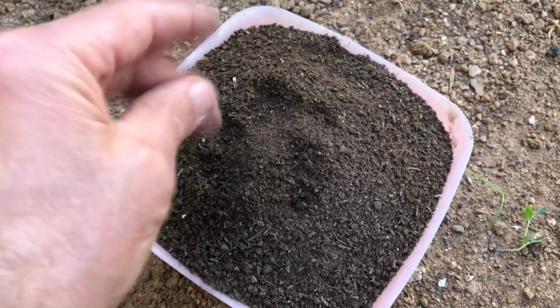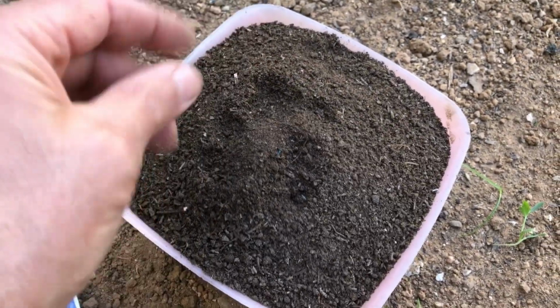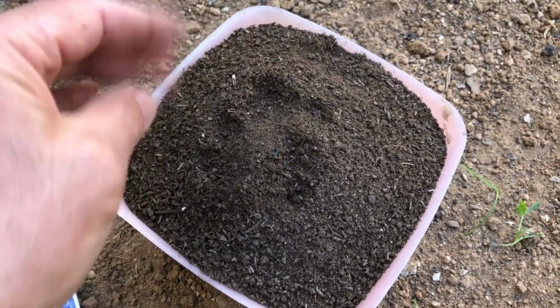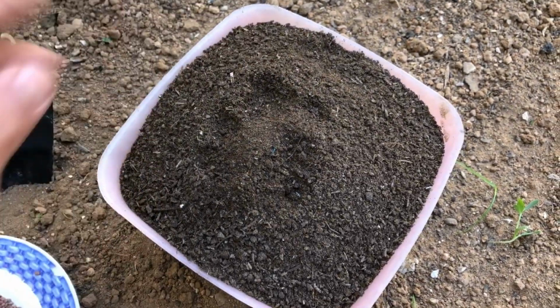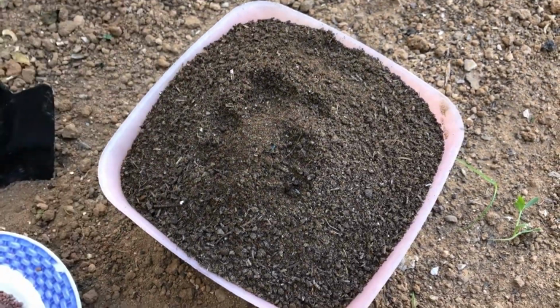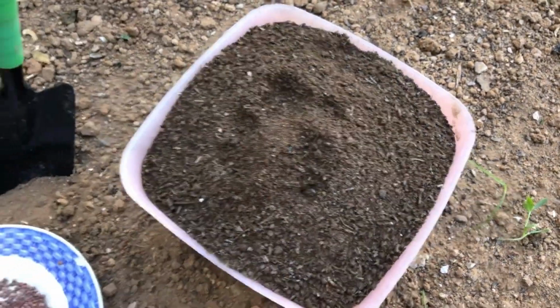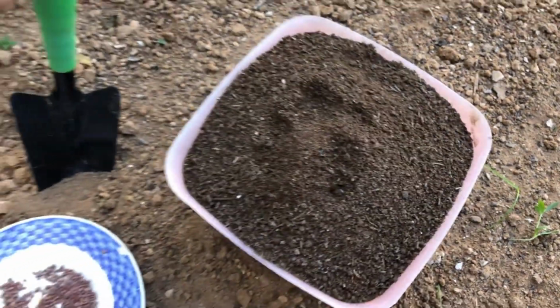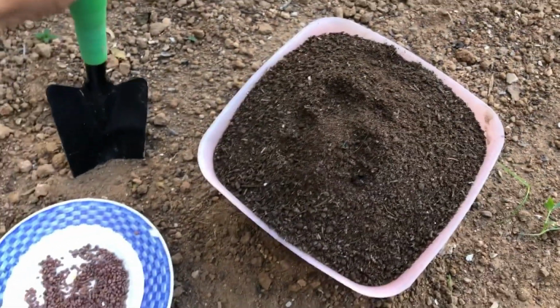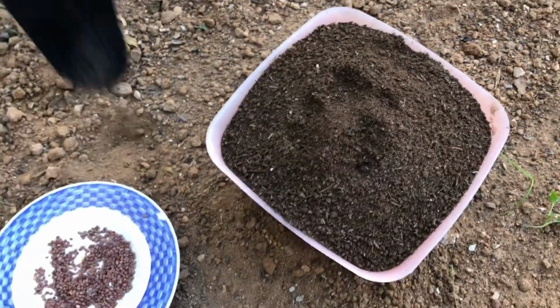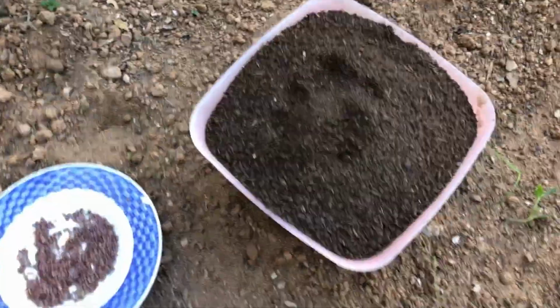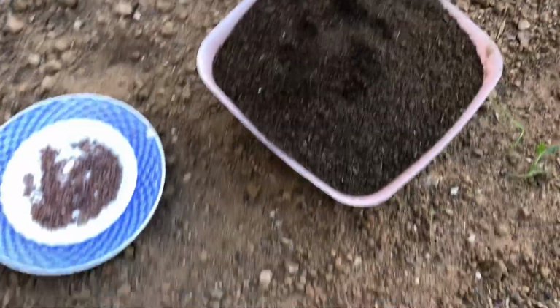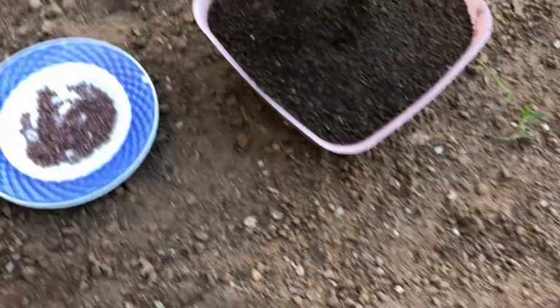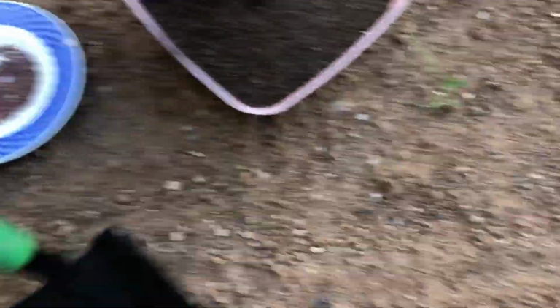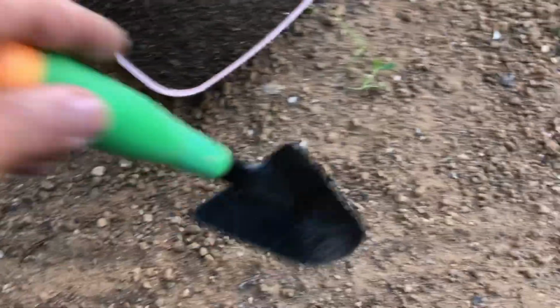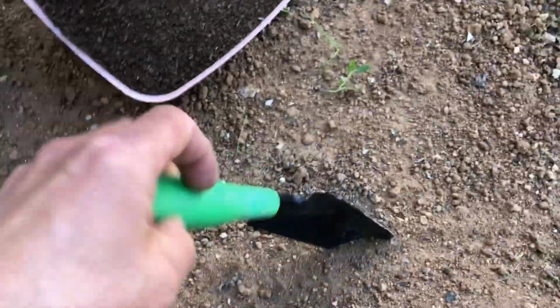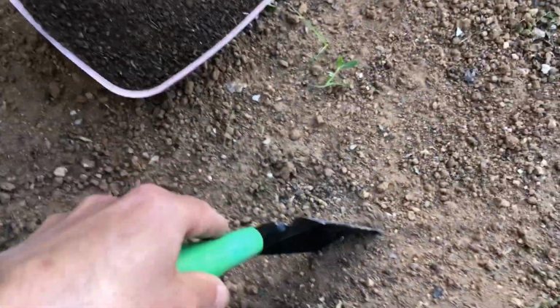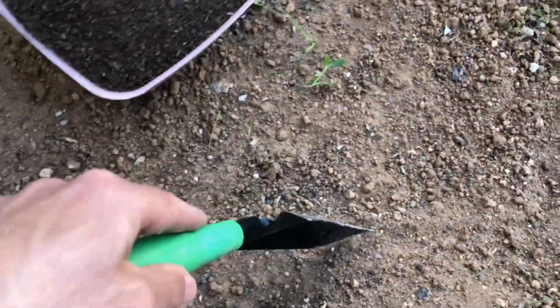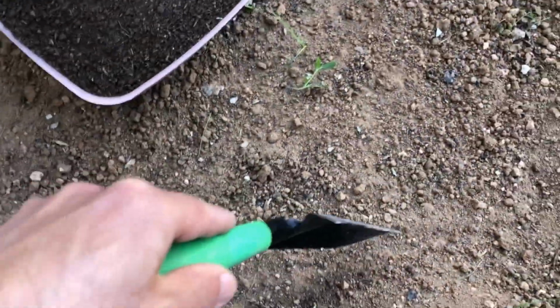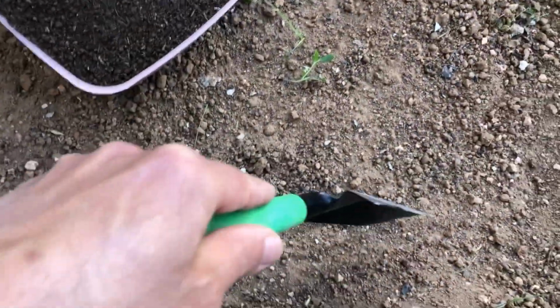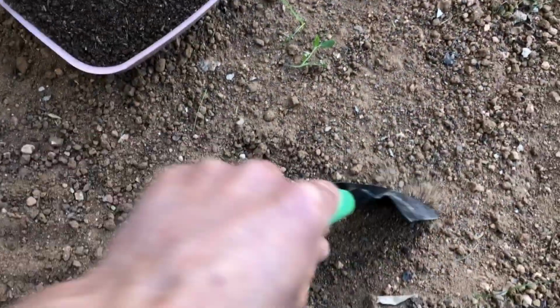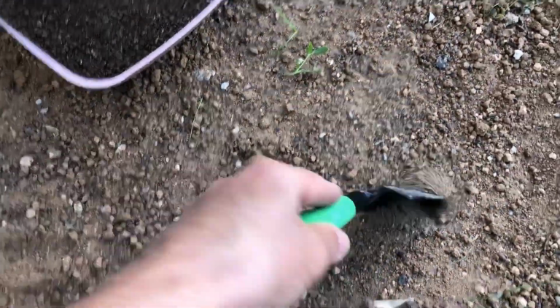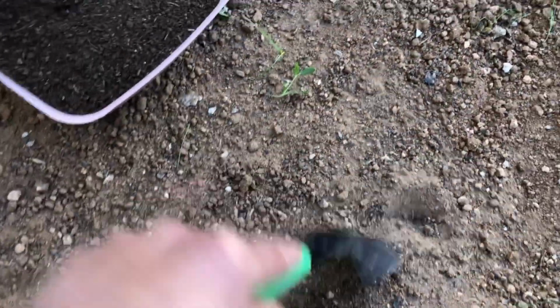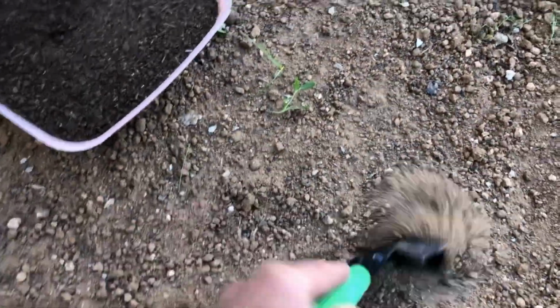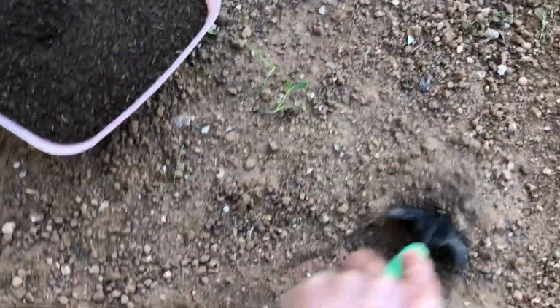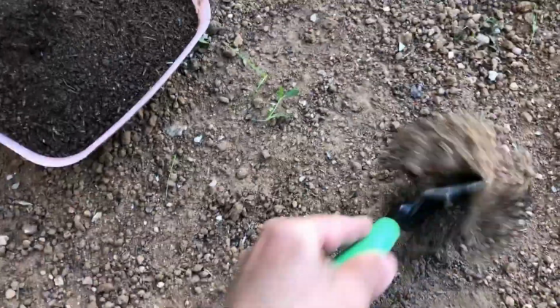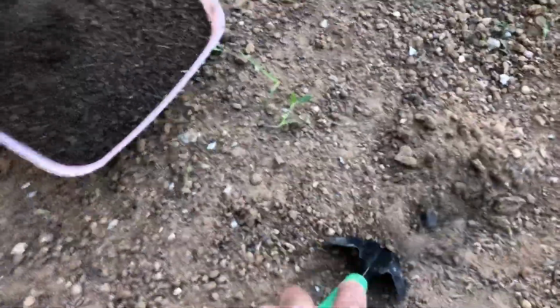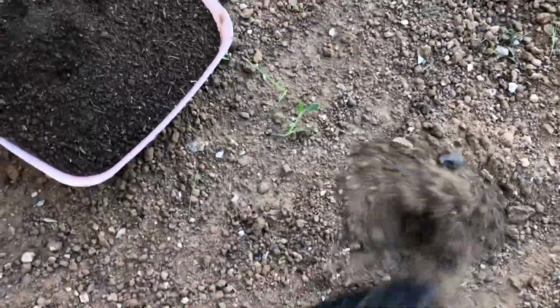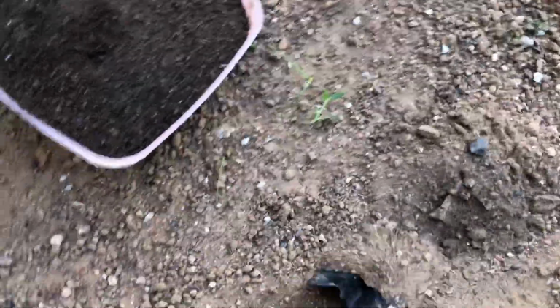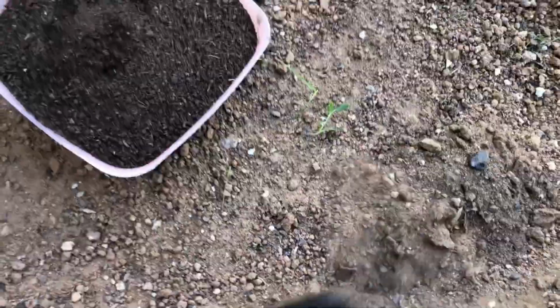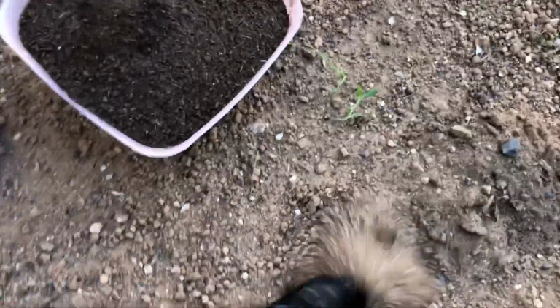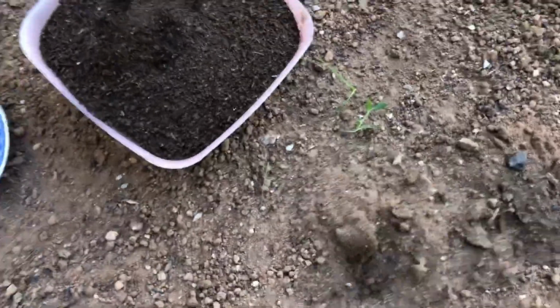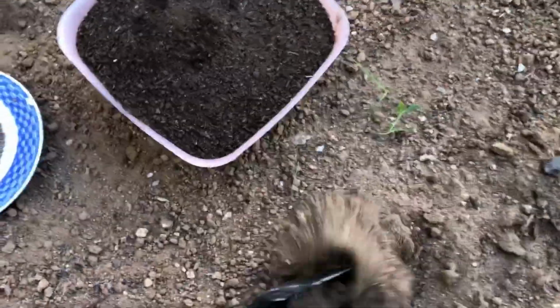Choose a sunny spot in your garden with well-draining soil. Radish plants need a loose, well-drained soil enriched with organic matter. I always use aged chicken manure.